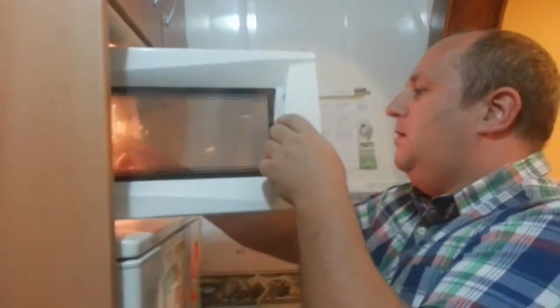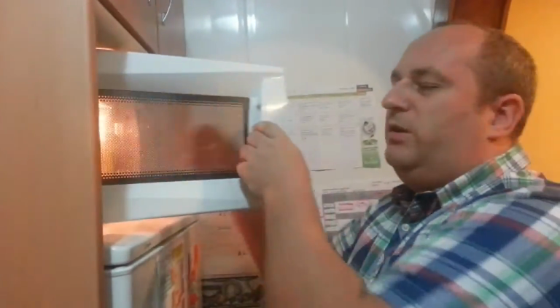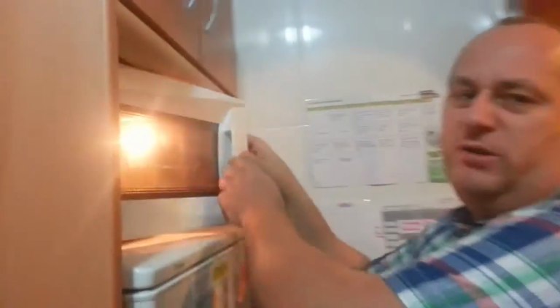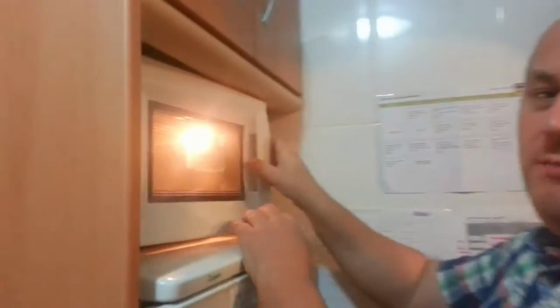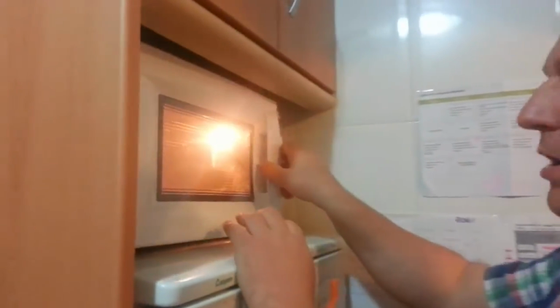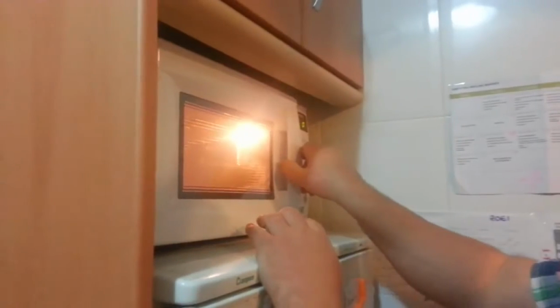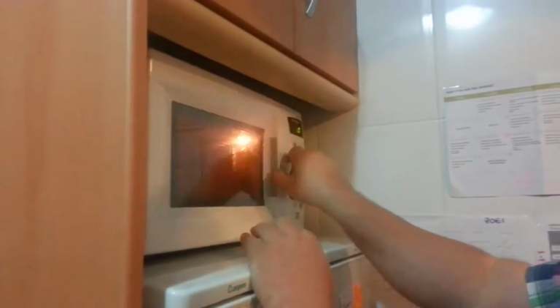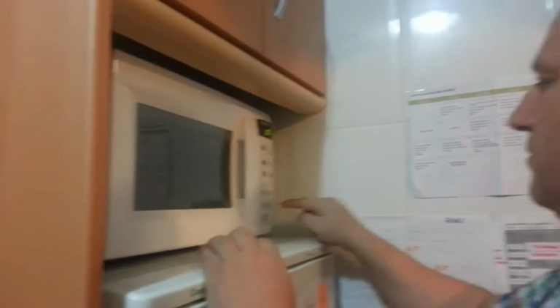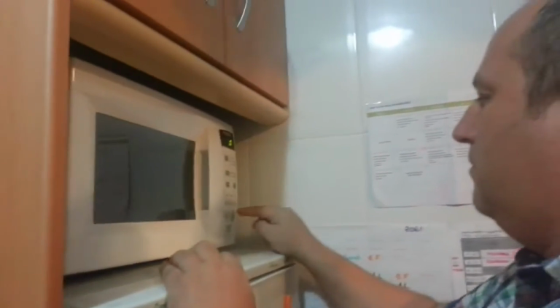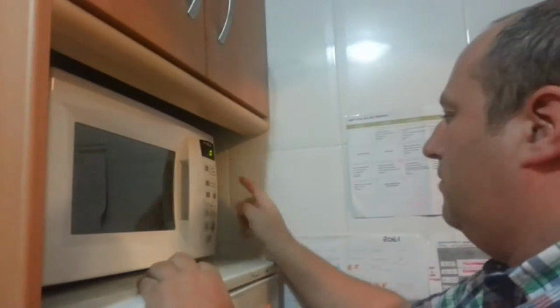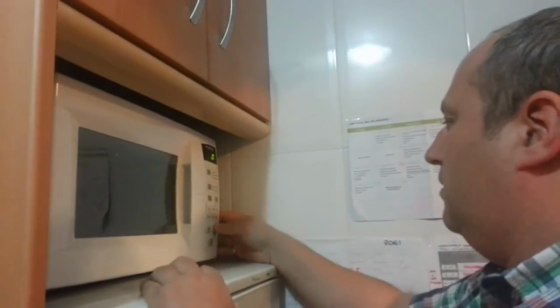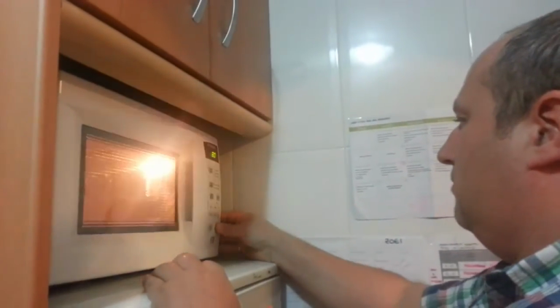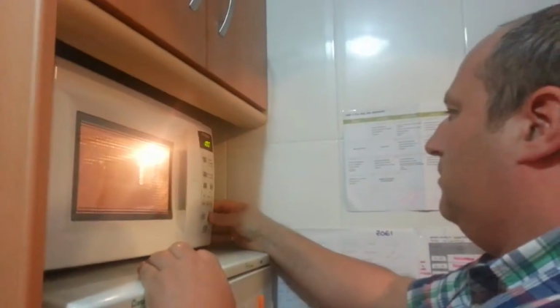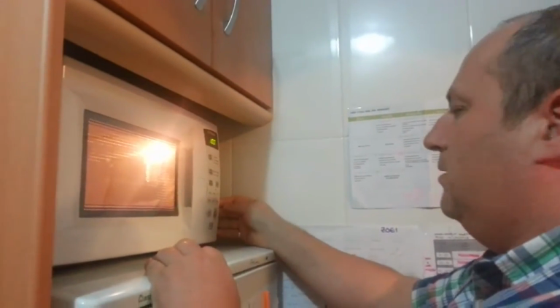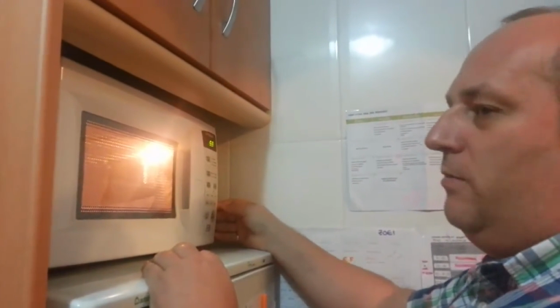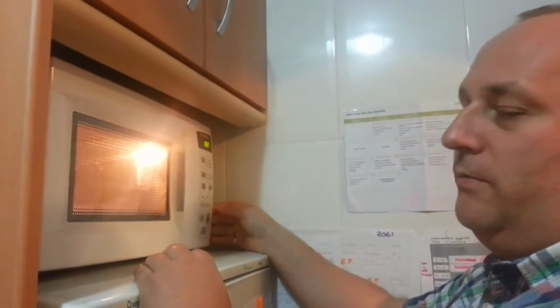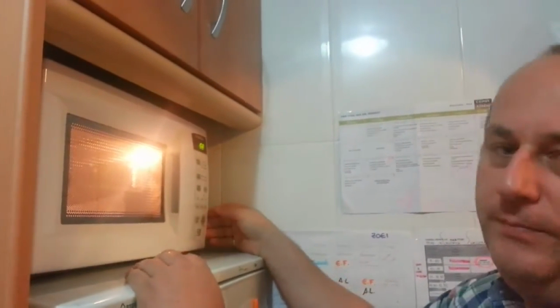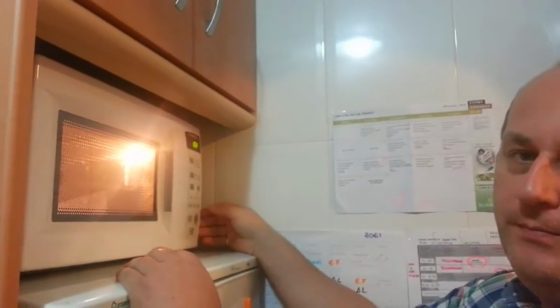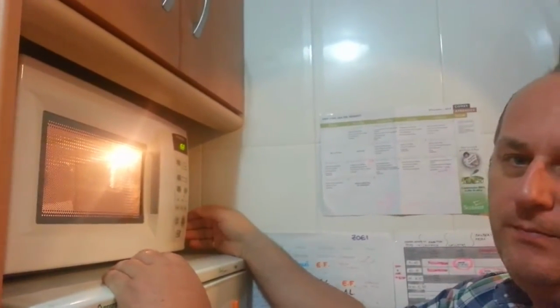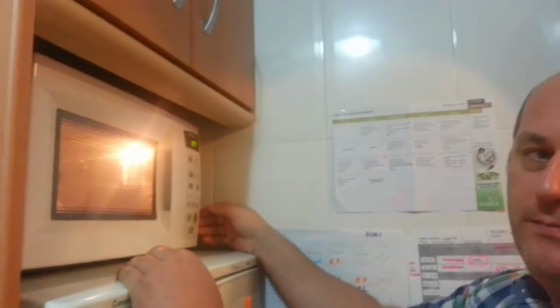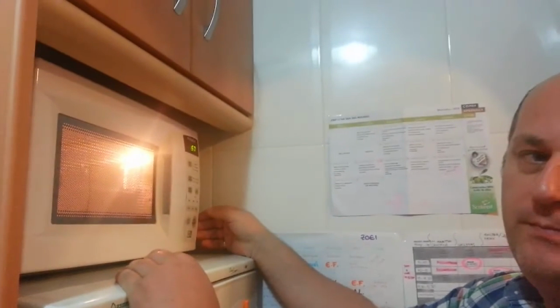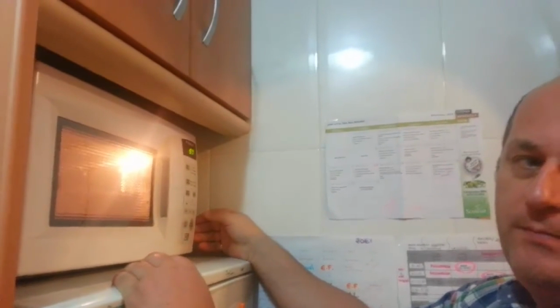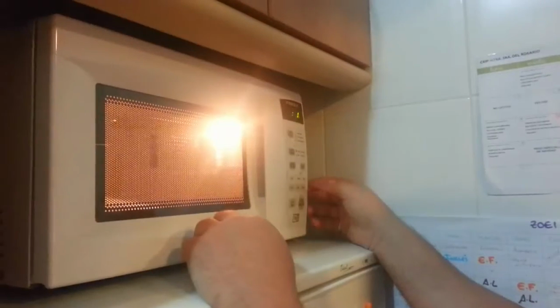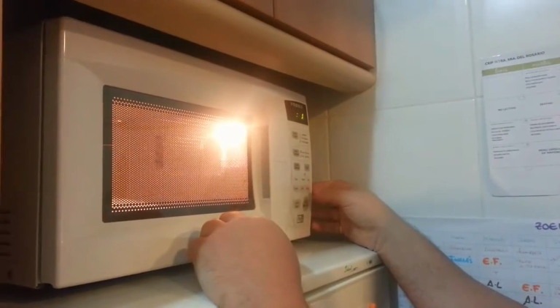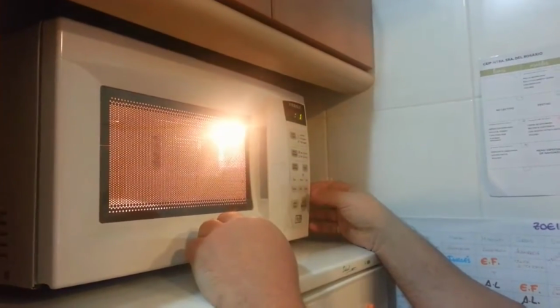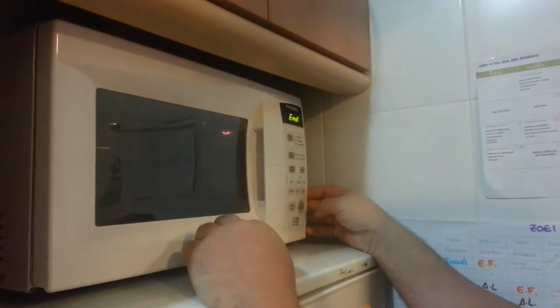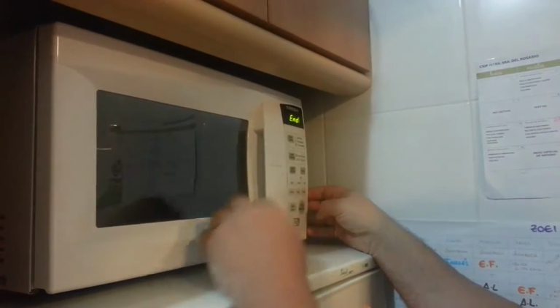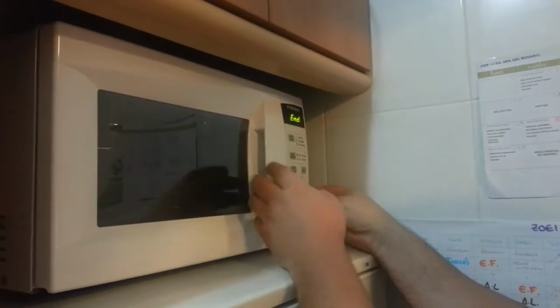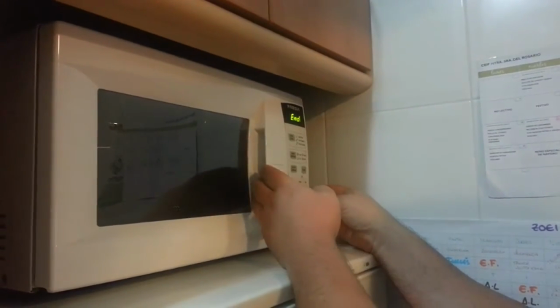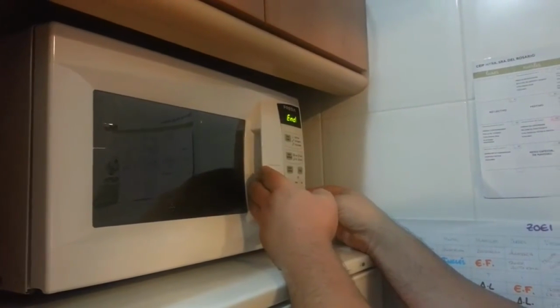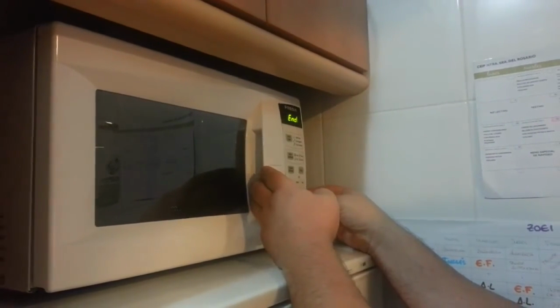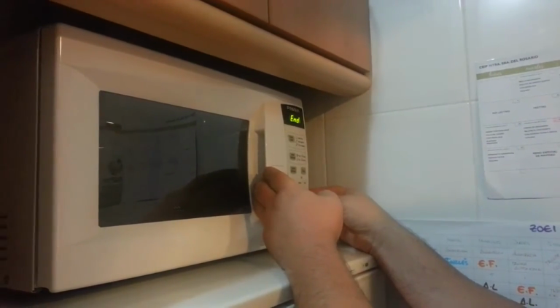All you want to do is just run them in the microwave for a minute. So there we go — that's our poppadom ready.